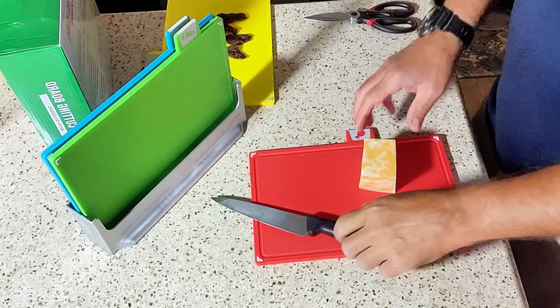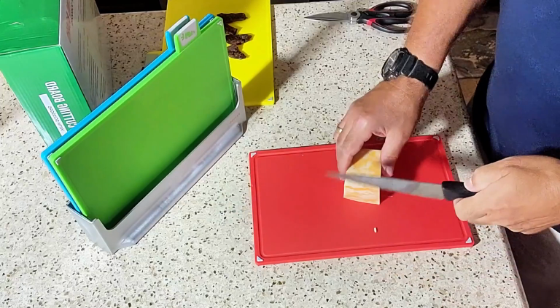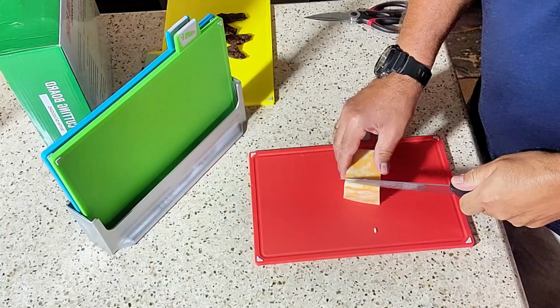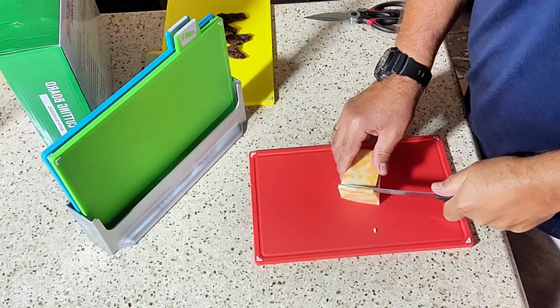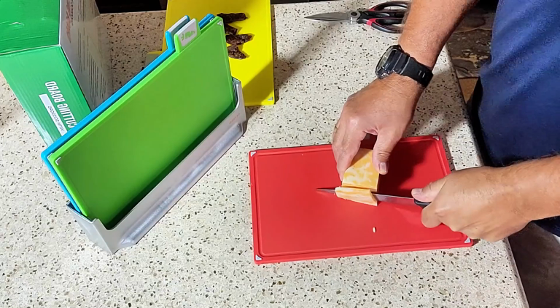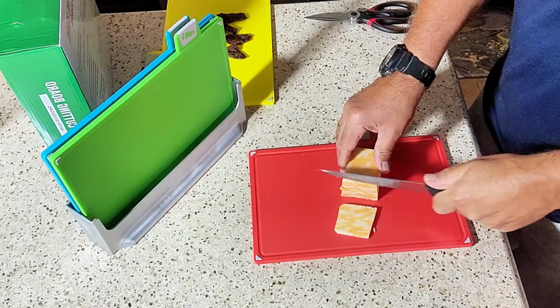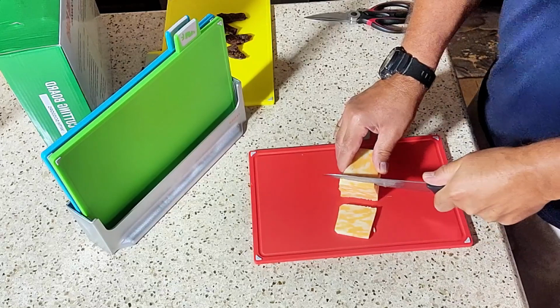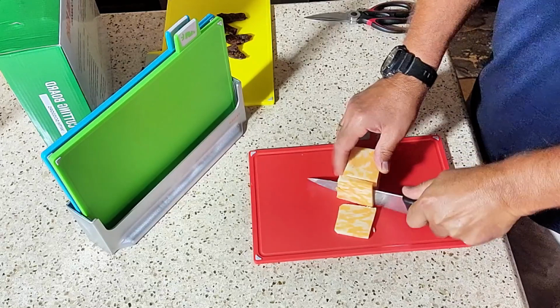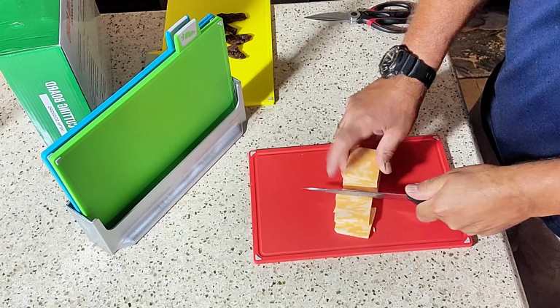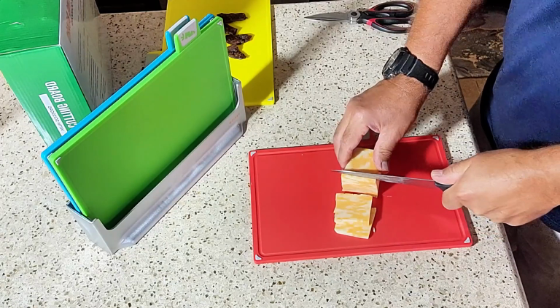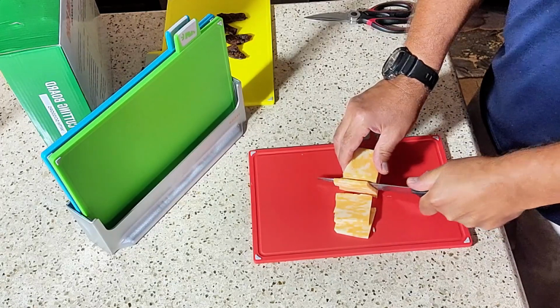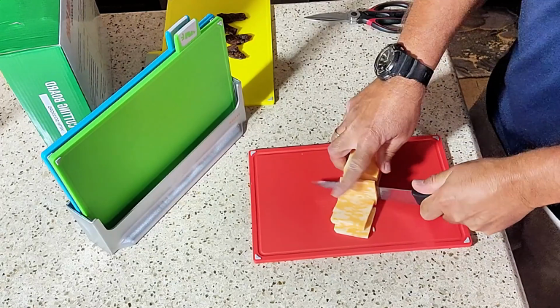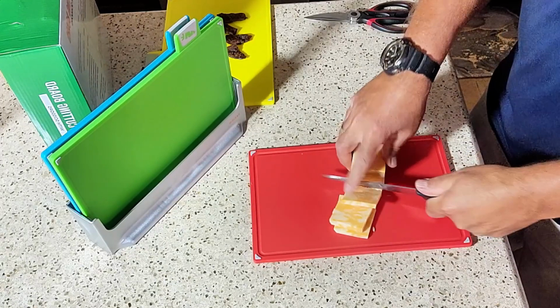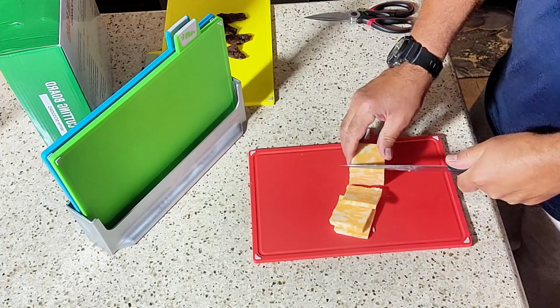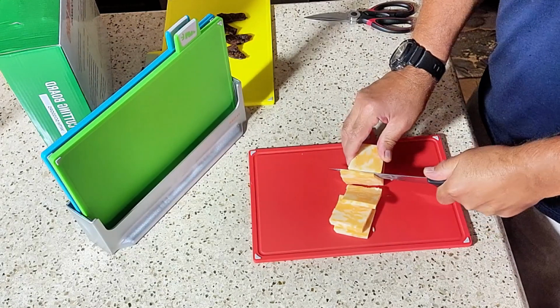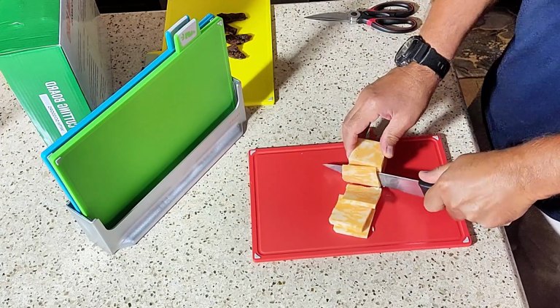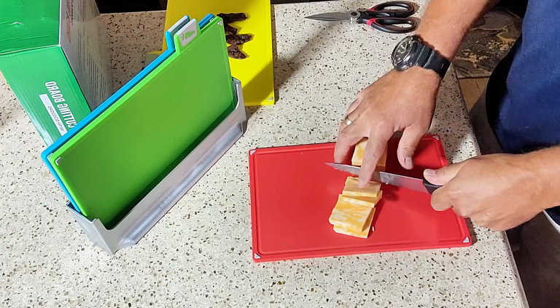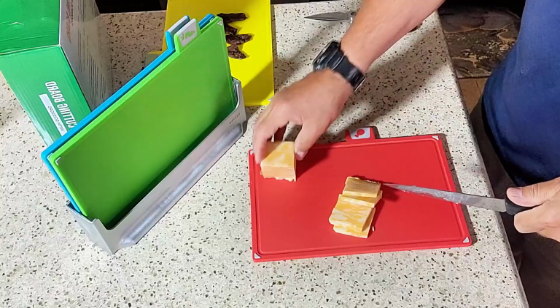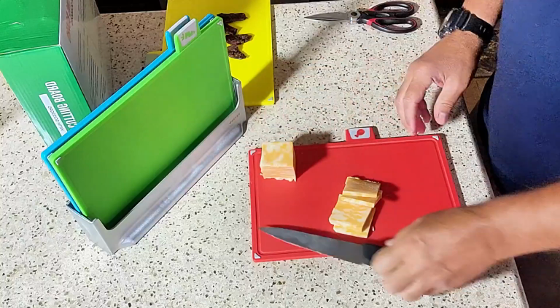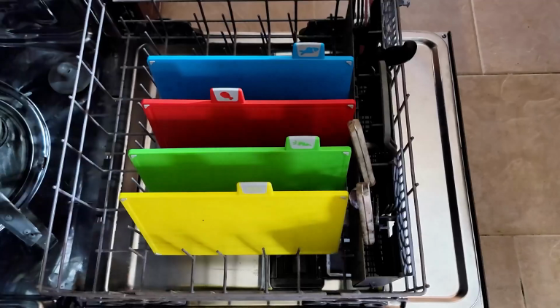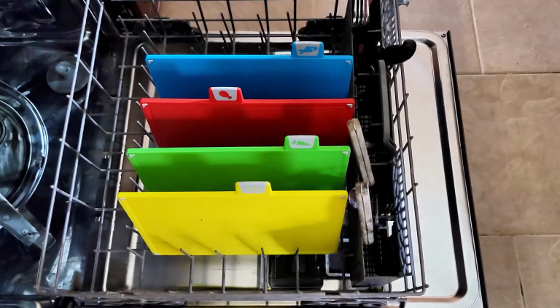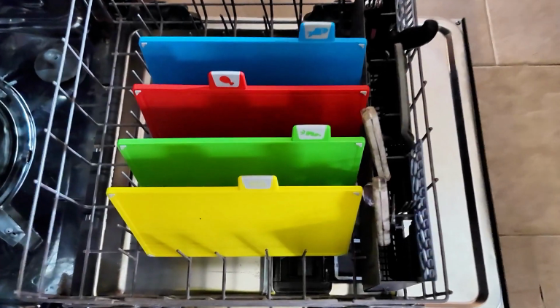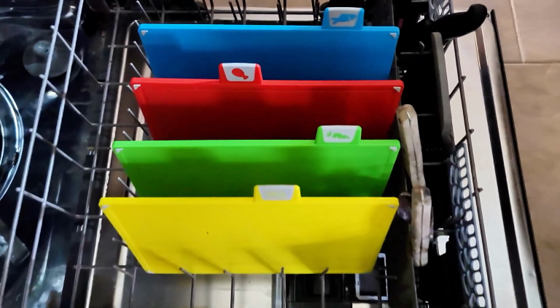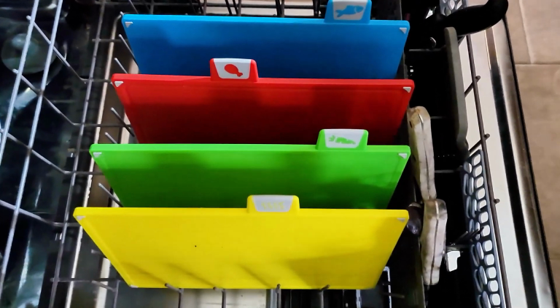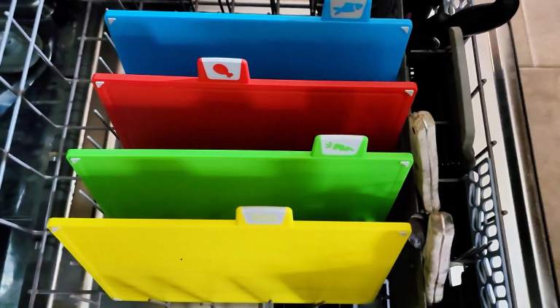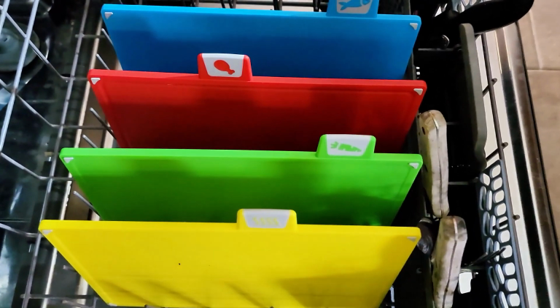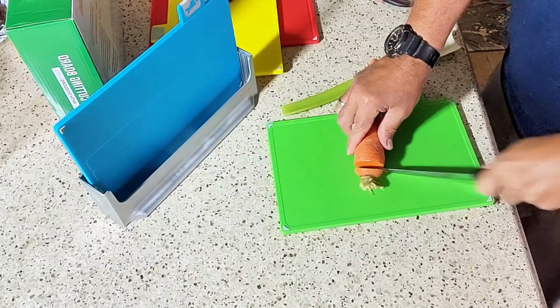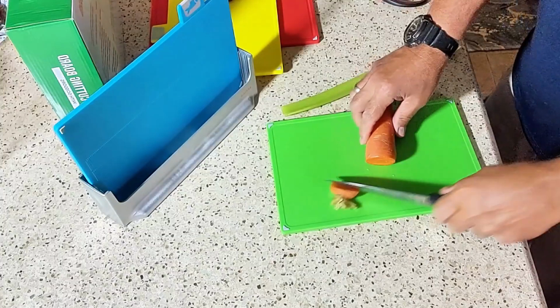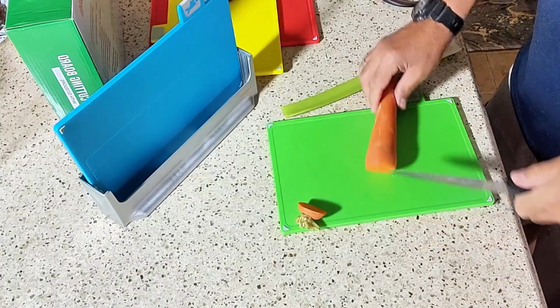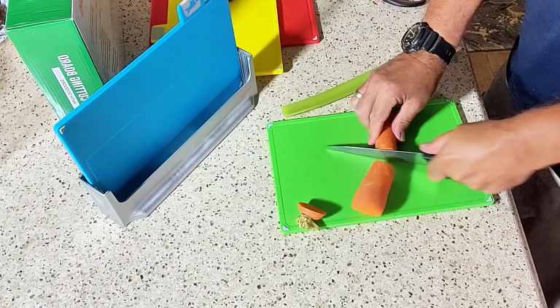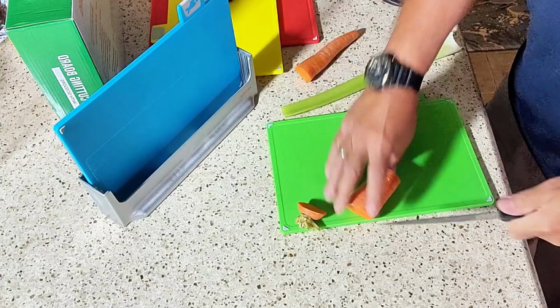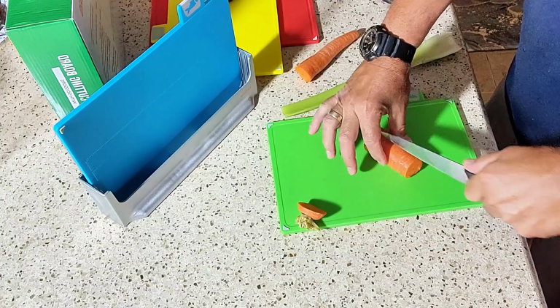They're manufactured with health in mind and the boards are BPA-free and offer a great surface for food preparation, while being dishwasher-friendly for effortless cleaning. Makes it real nice to be able to put them in the dishwasher. They're a great idea to help protect the countertop as well.